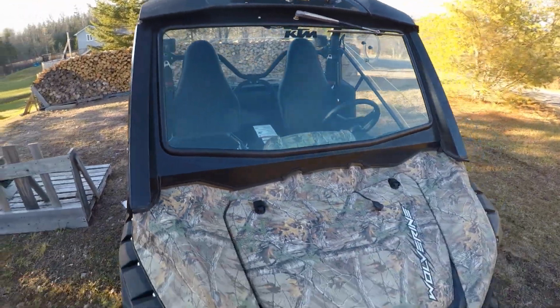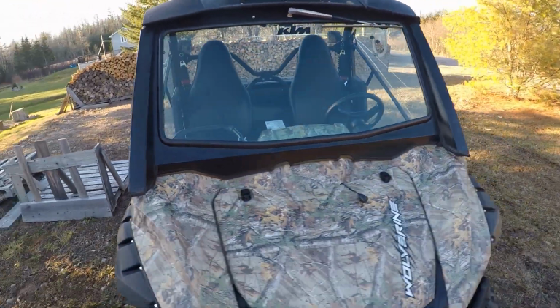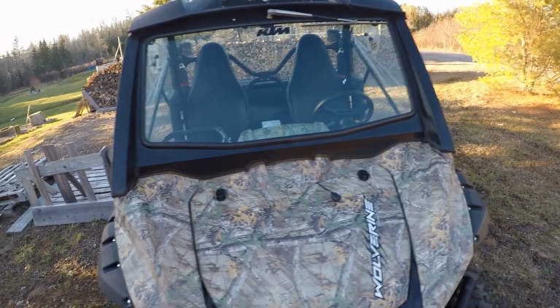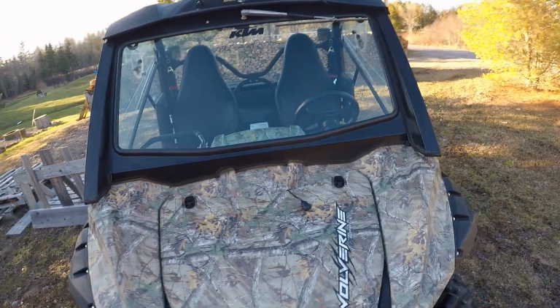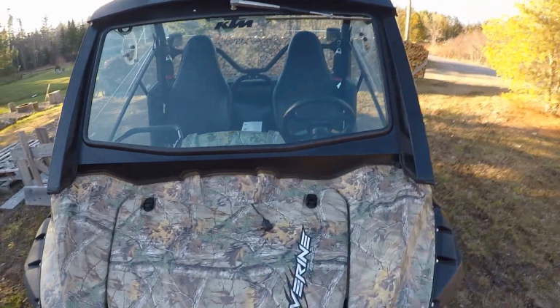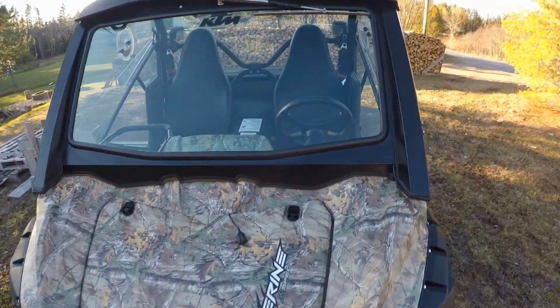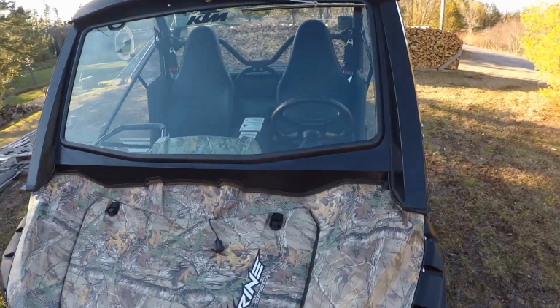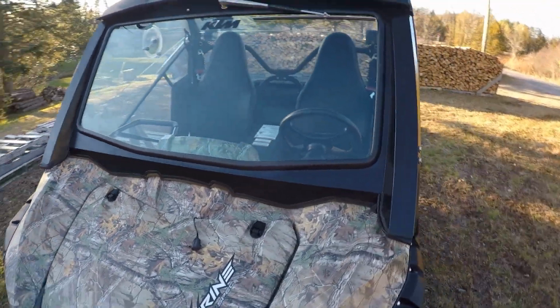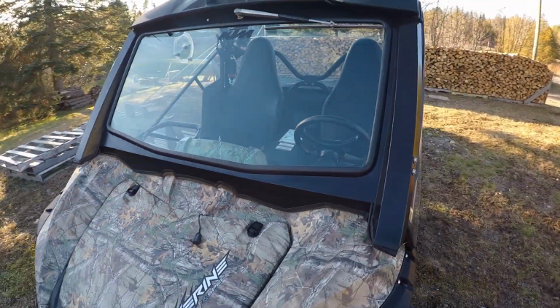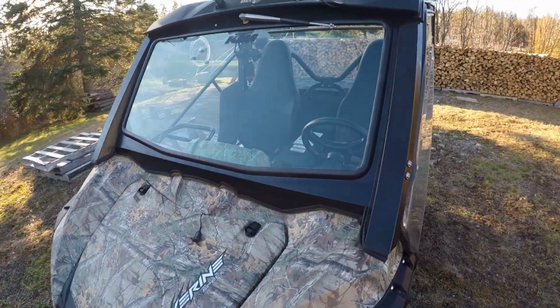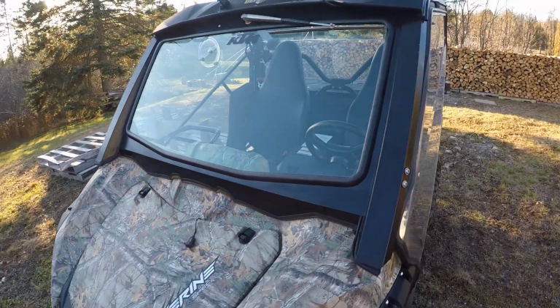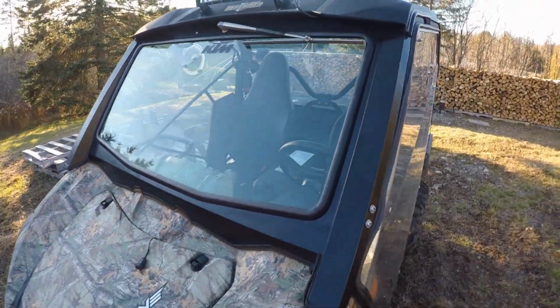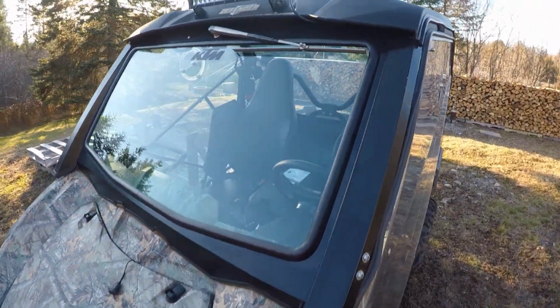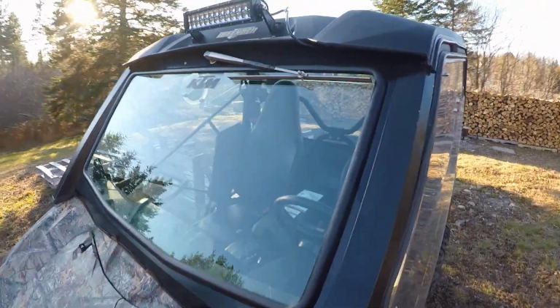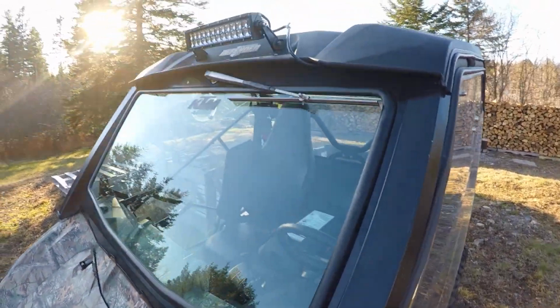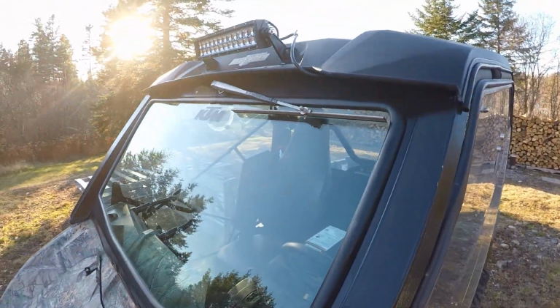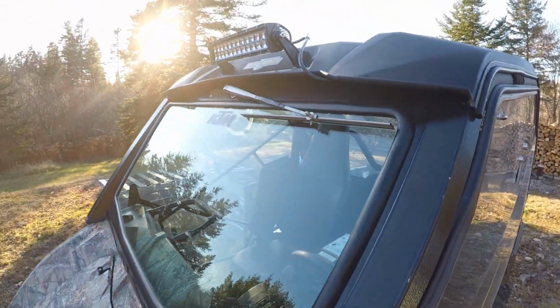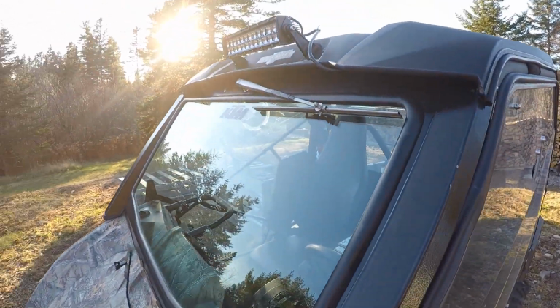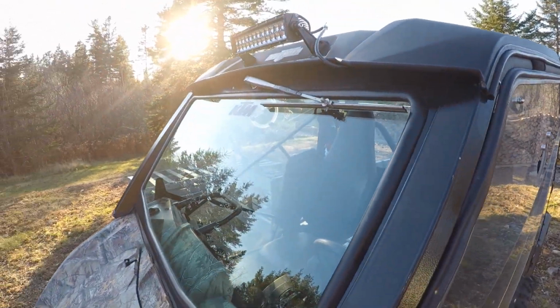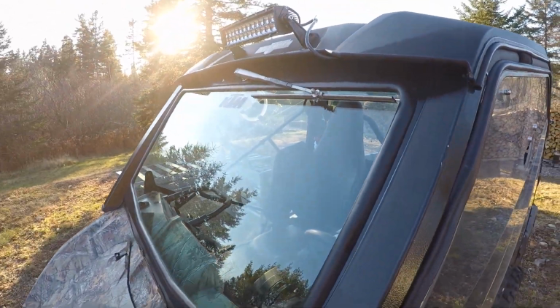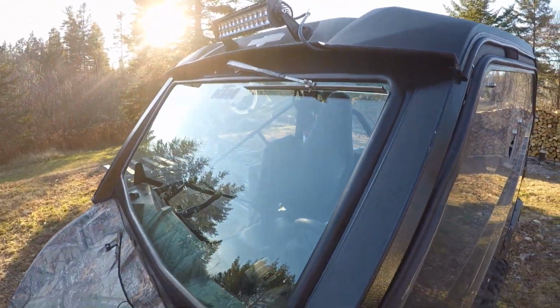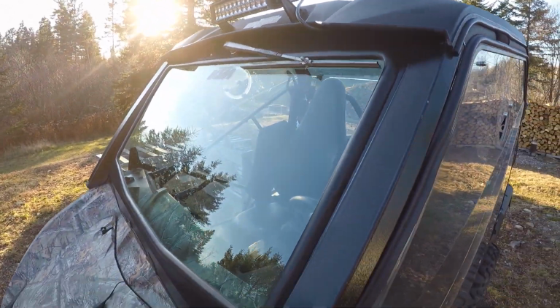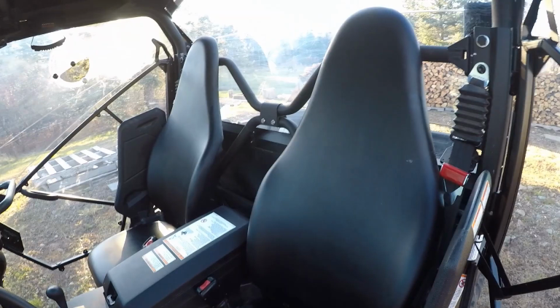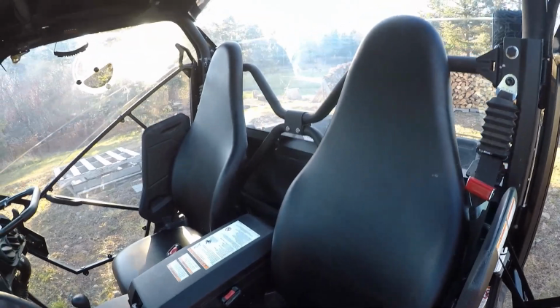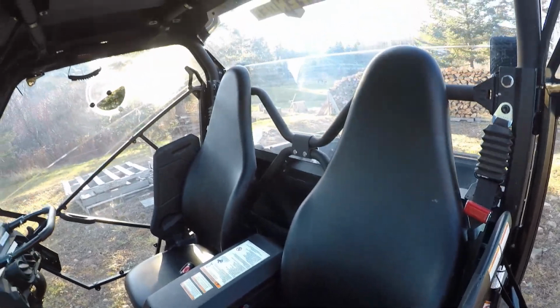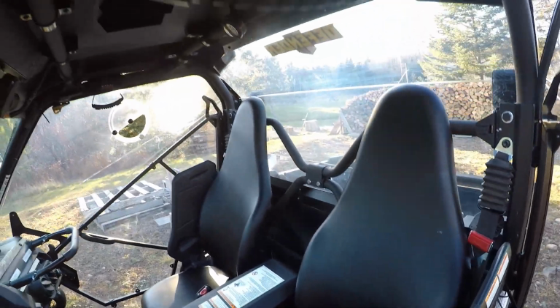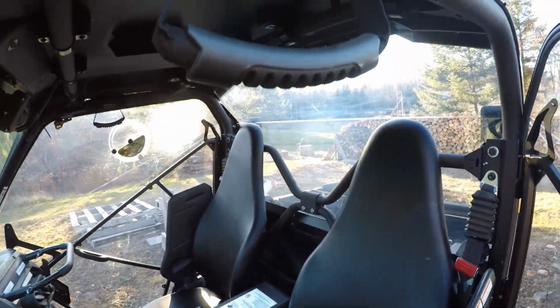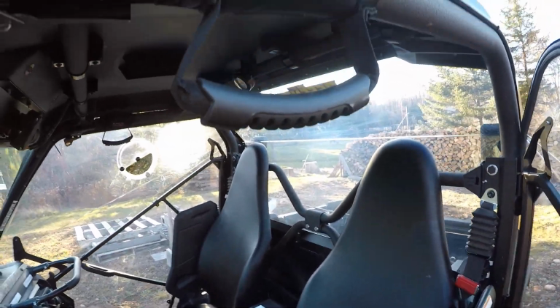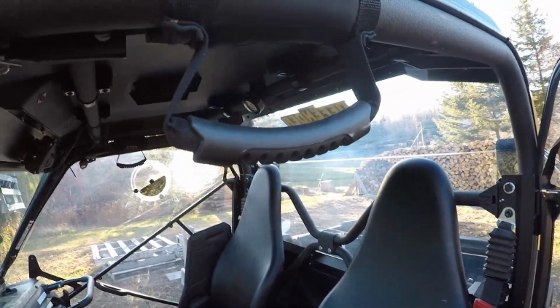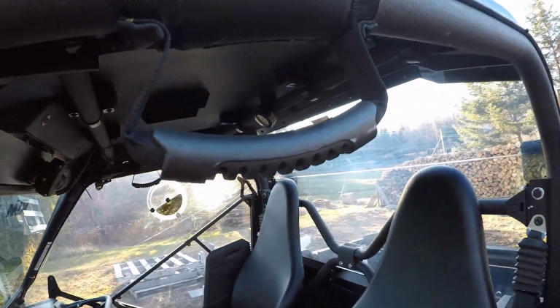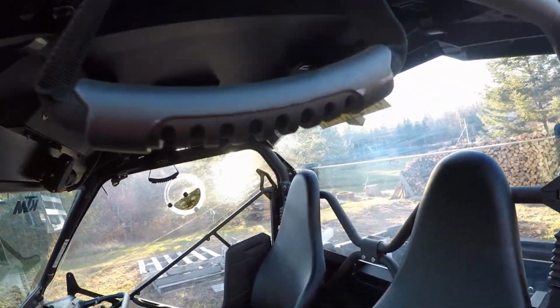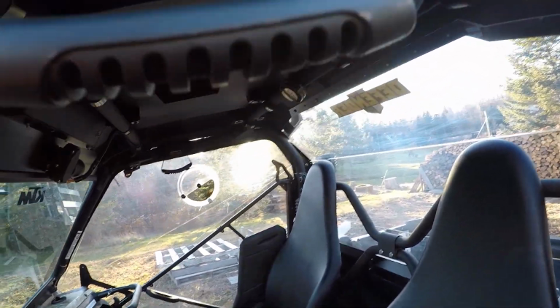It's got a full tempered front window, which means it won't scratch, and it's got a two-stage wiper. Bucket seats and a grab handle.